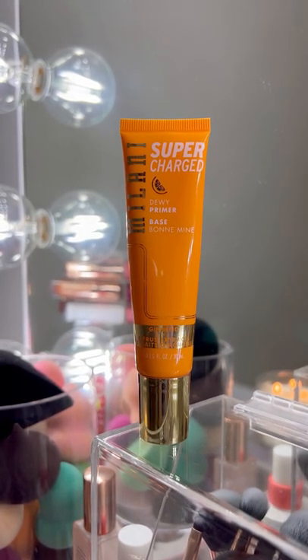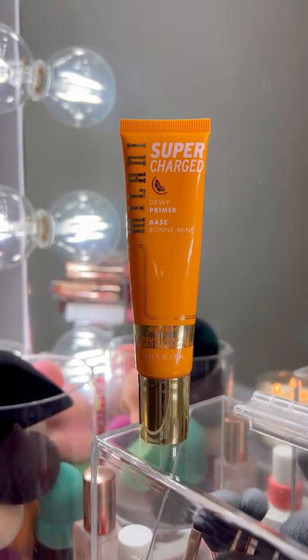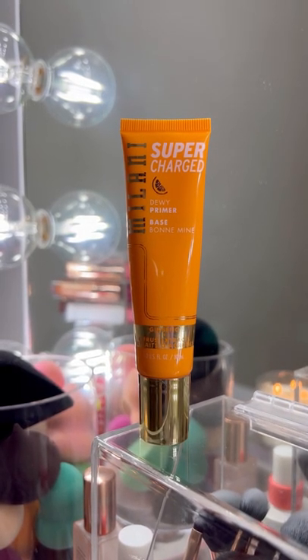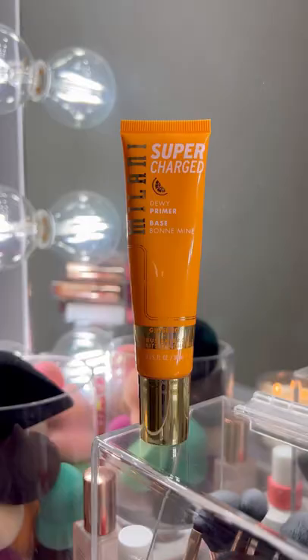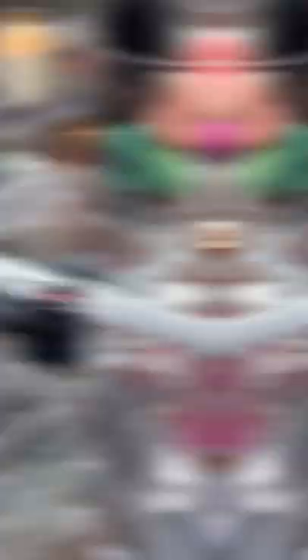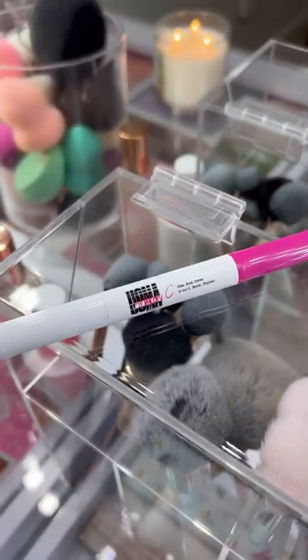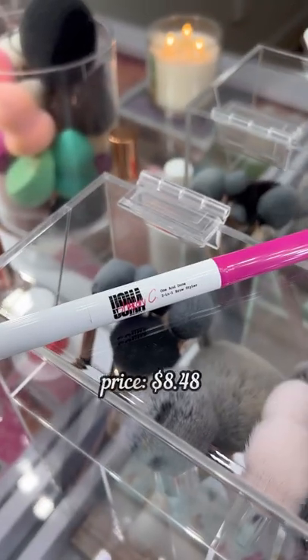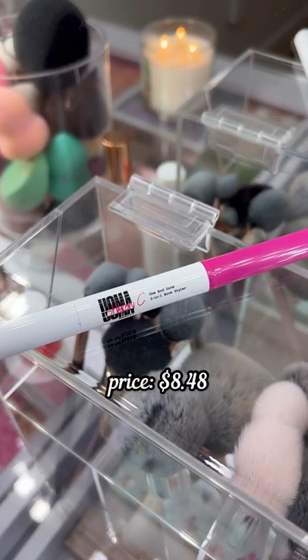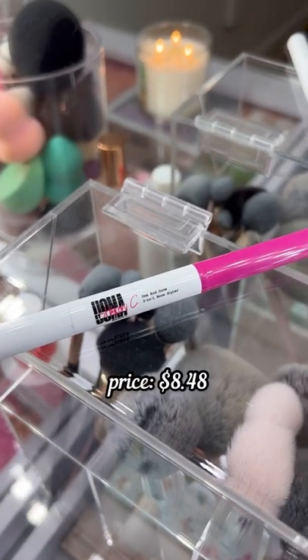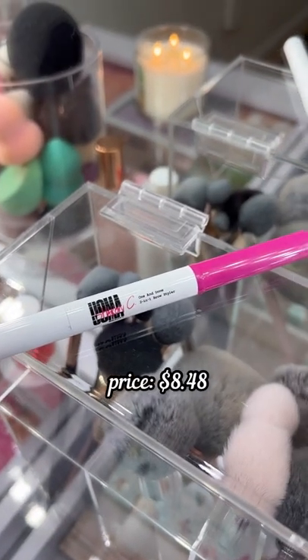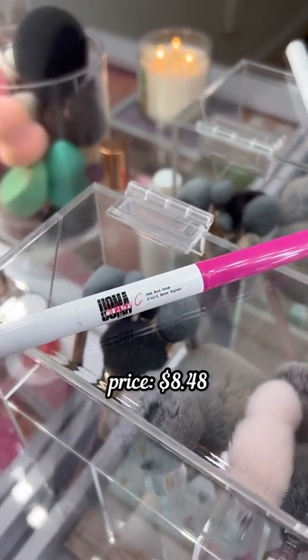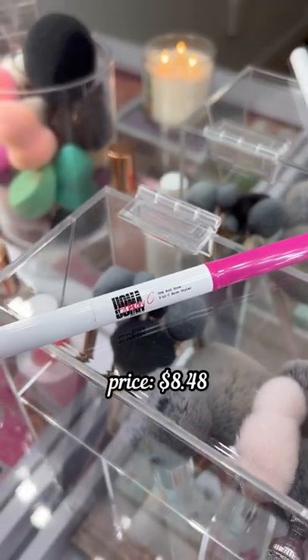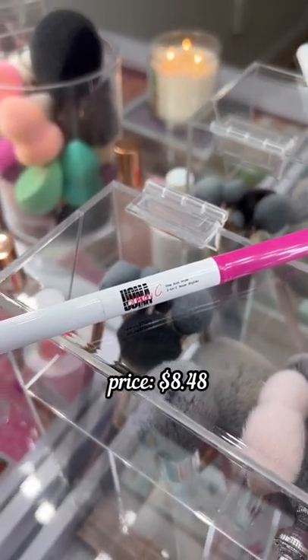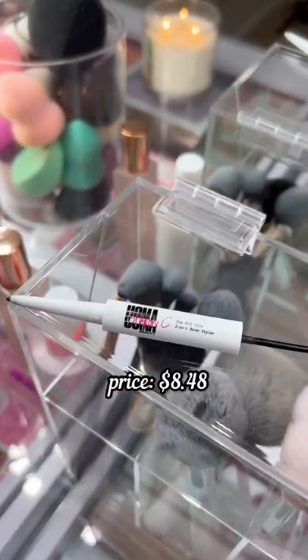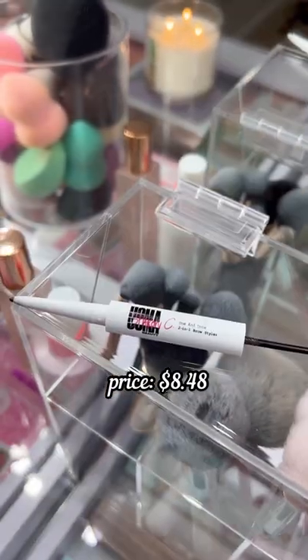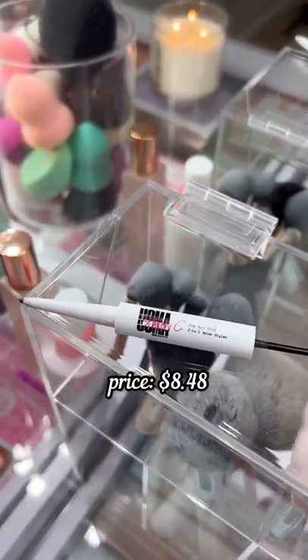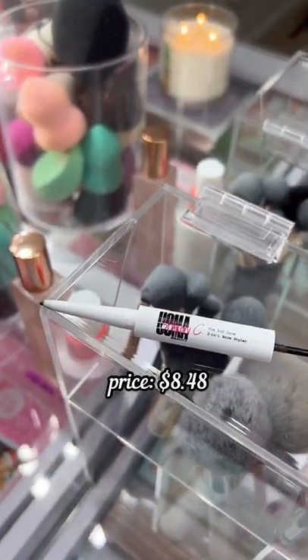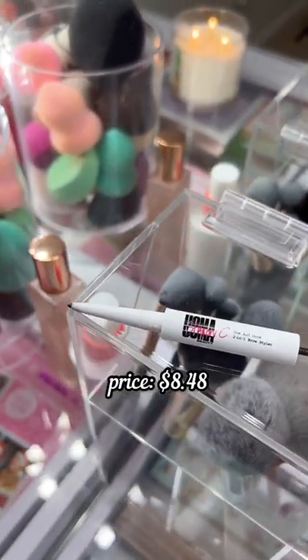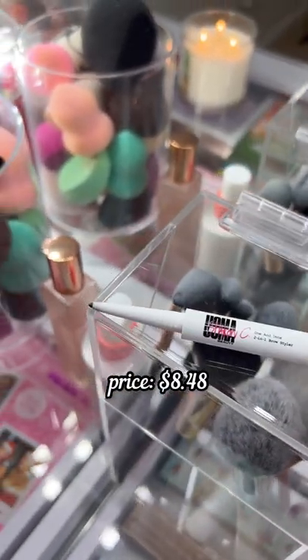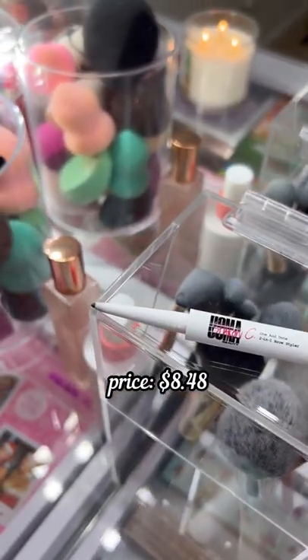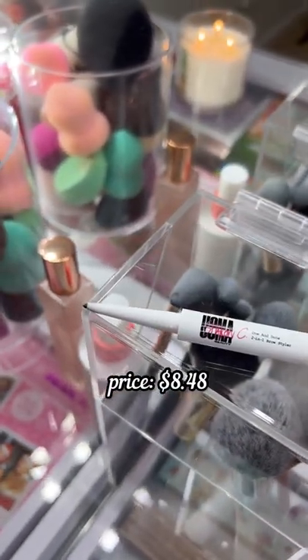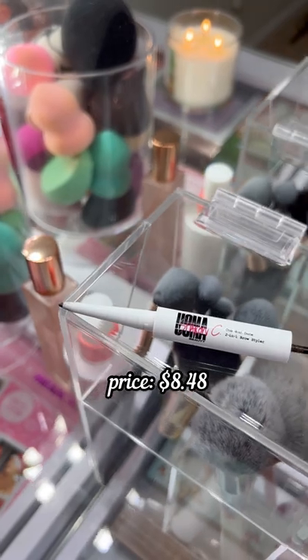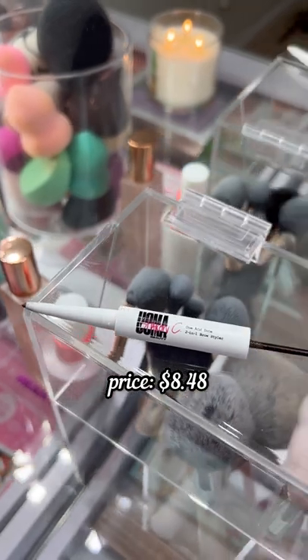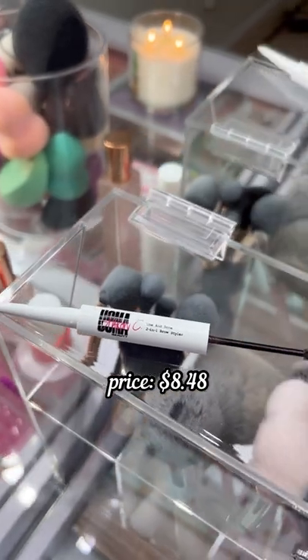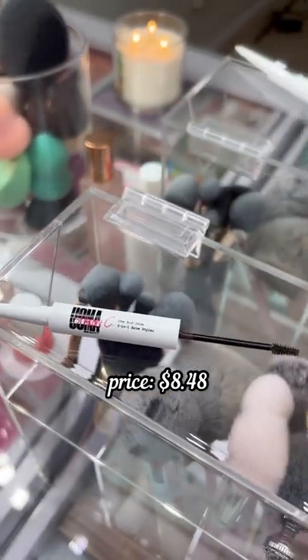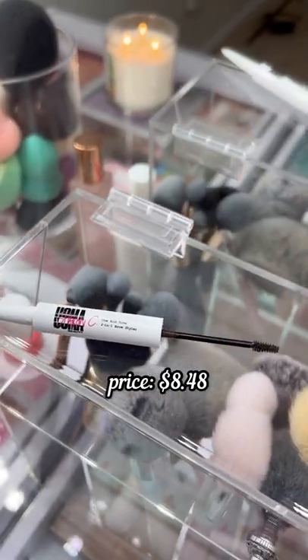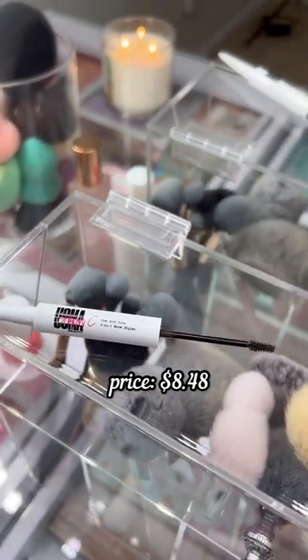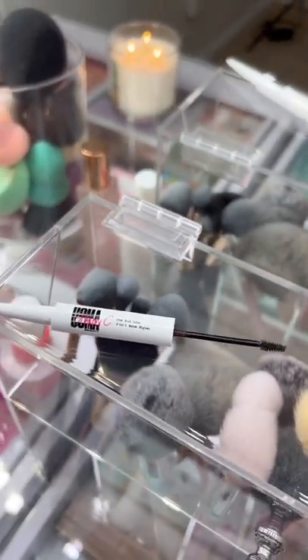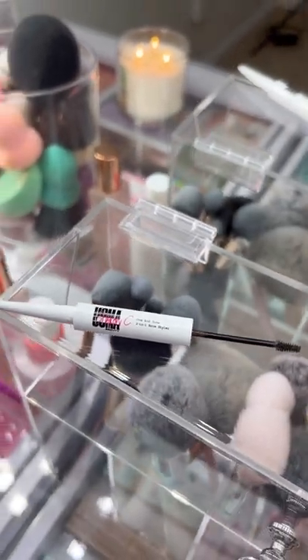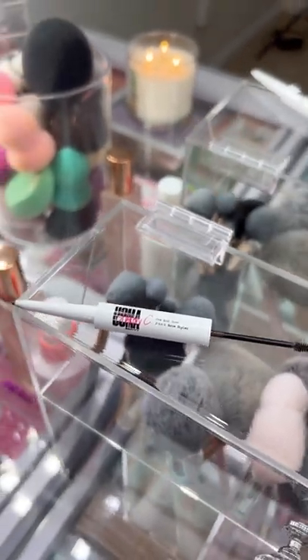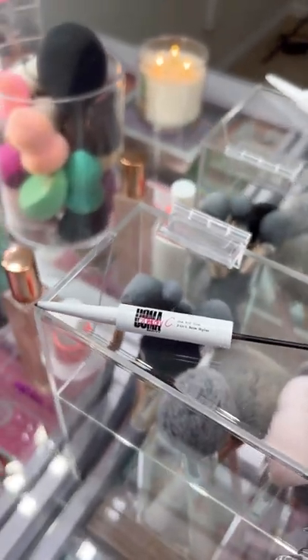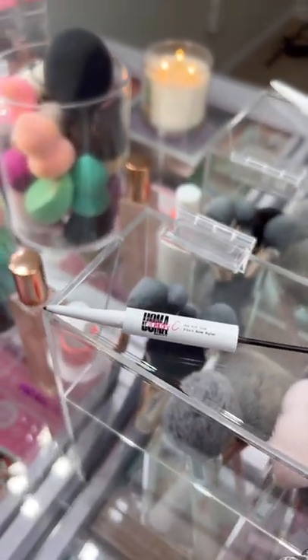This brow product from Omah Beauty is a must because it's a two-in-one — you get a brow pencil on one side and a brow gel on the other, and it's just under ten dollars. It's so good.